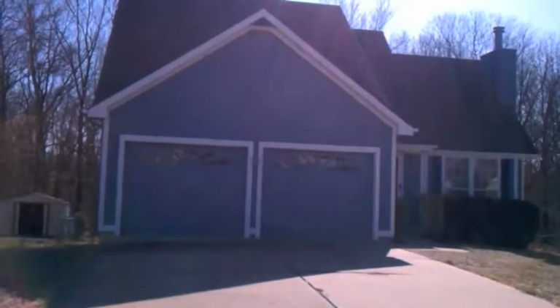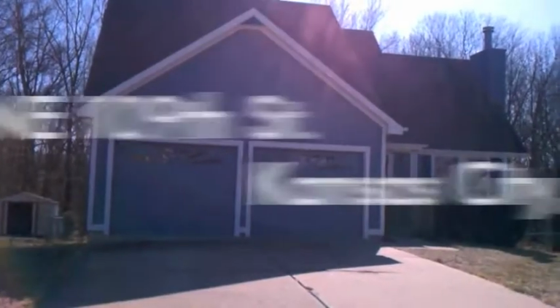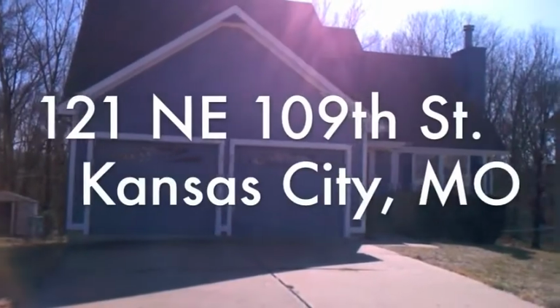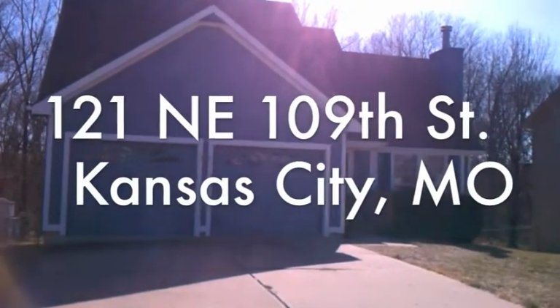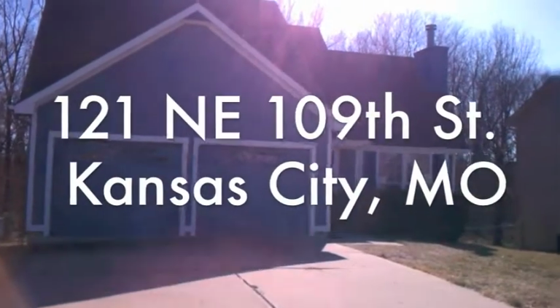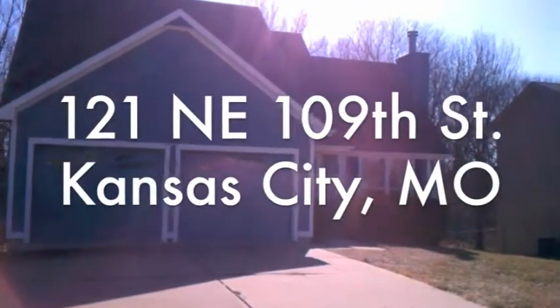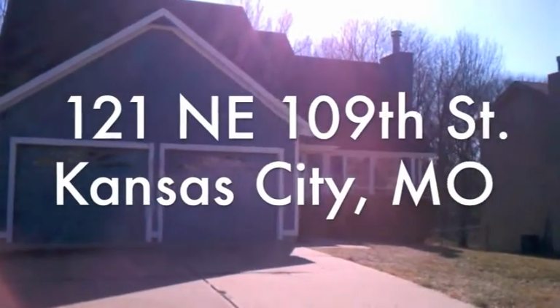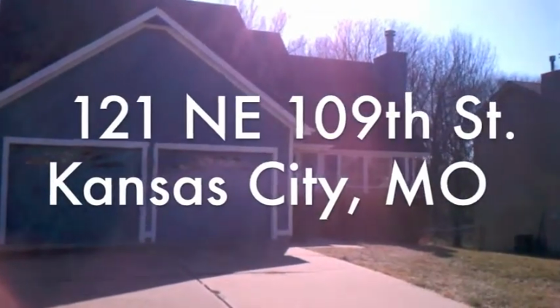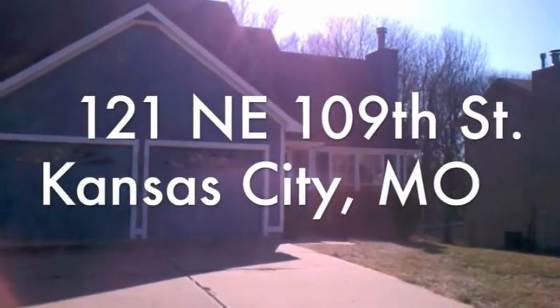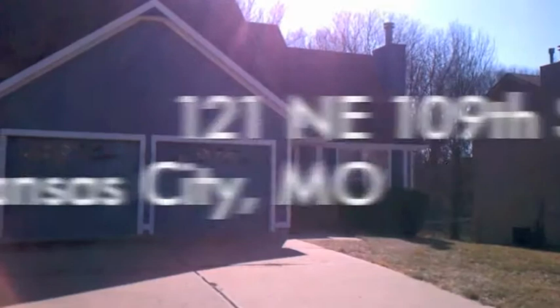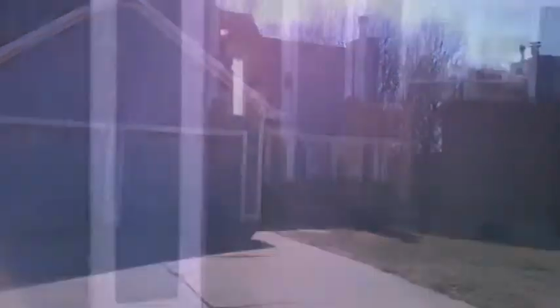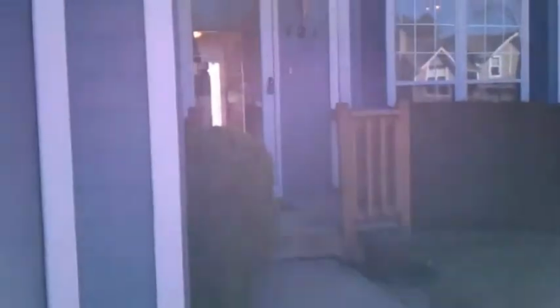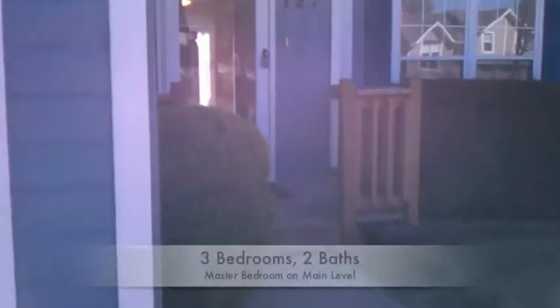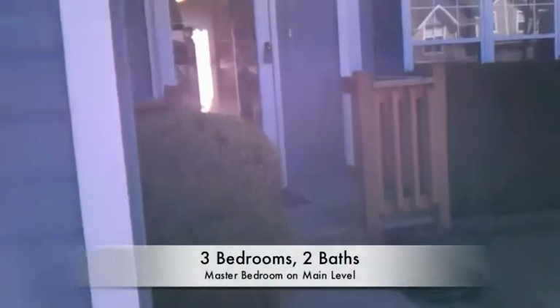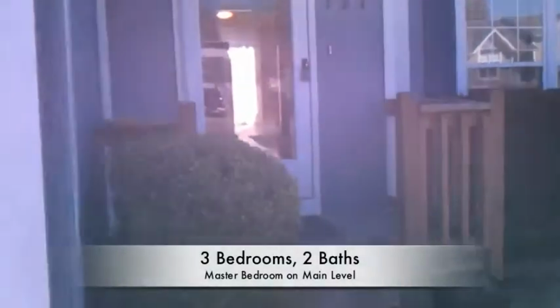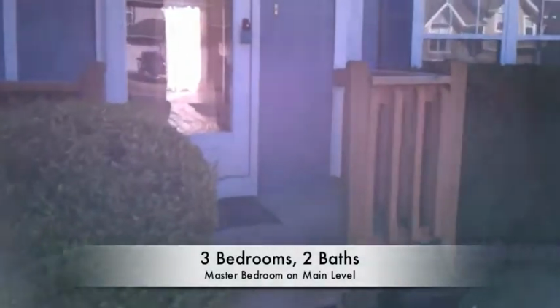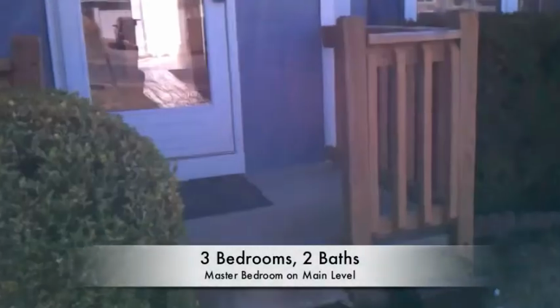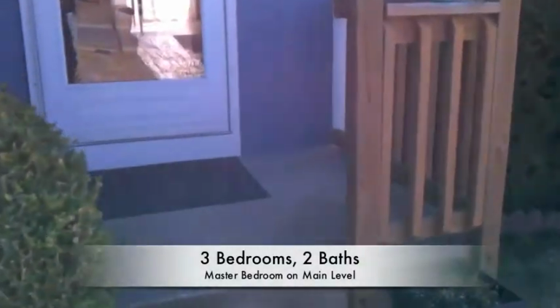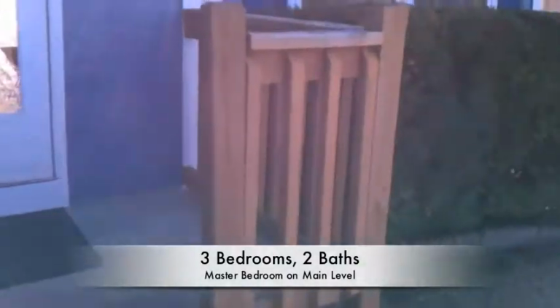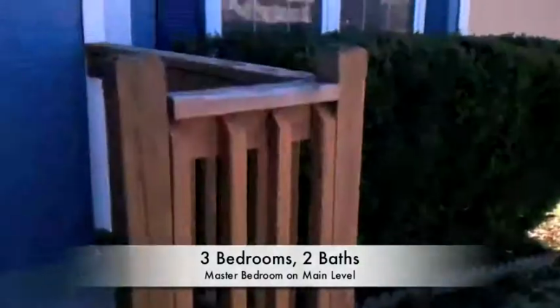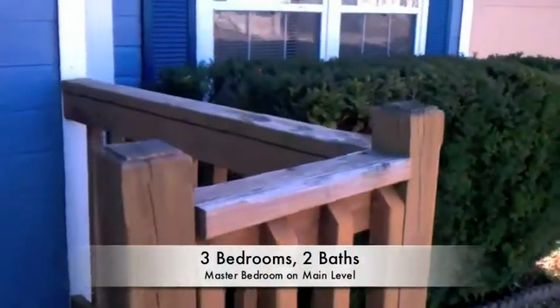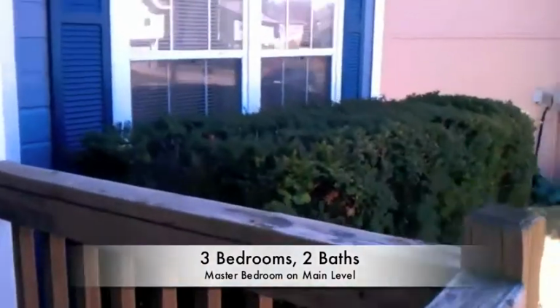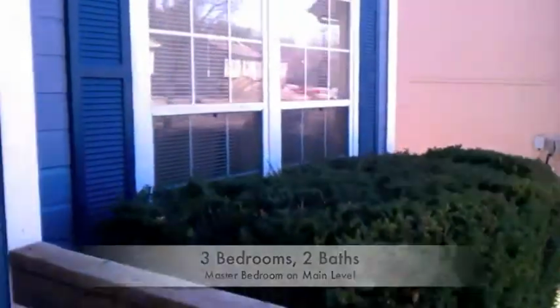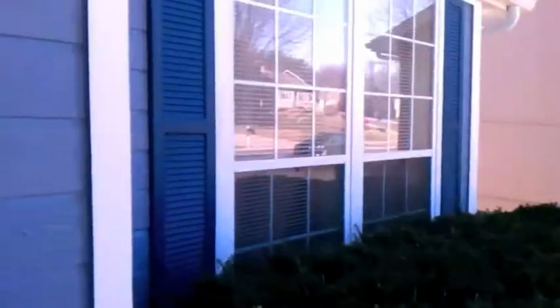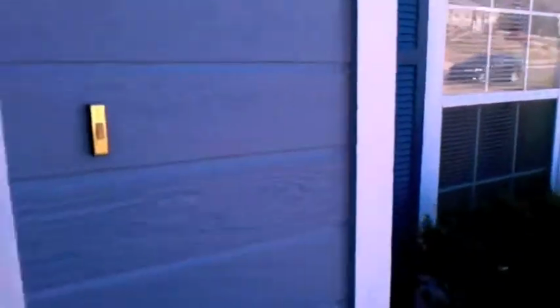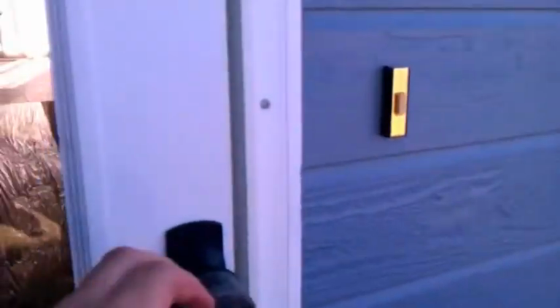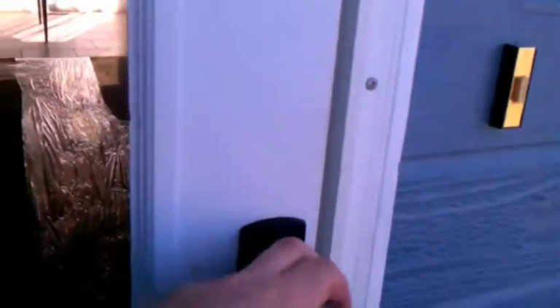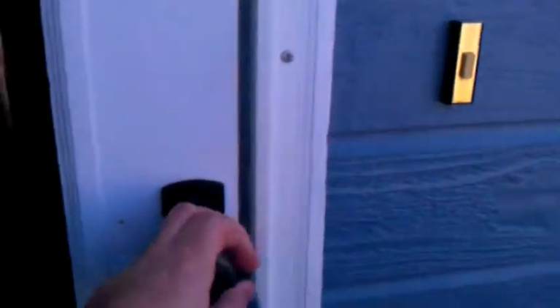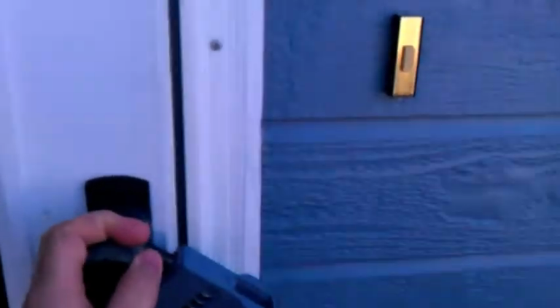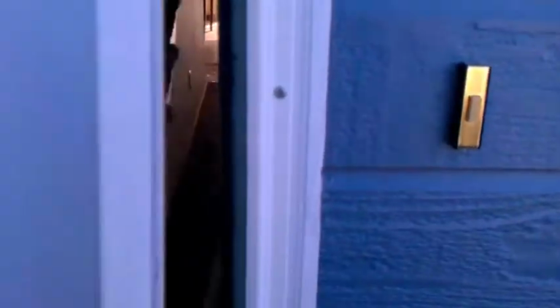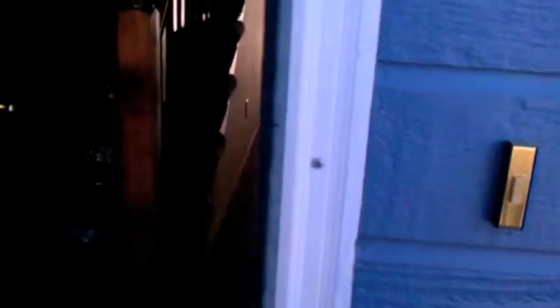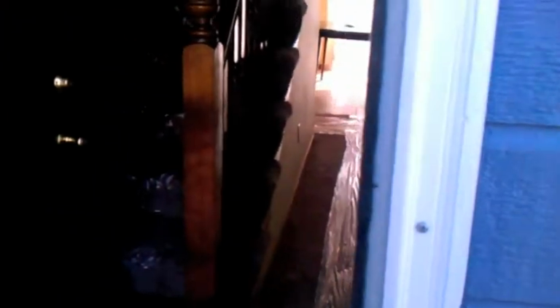Hello, thank you for joining us on this tour of 121 Northeast 109th Street here in Kansas City. Beautiful home, three-bed, two-bath here in the north land of Kansas City. Fresh exterior paint just put on last year. Let's go inside and have a quick look around.